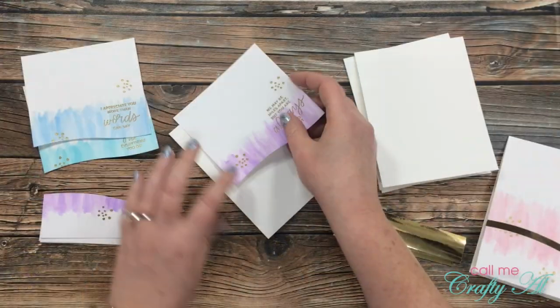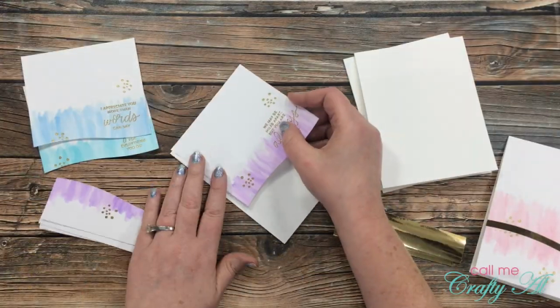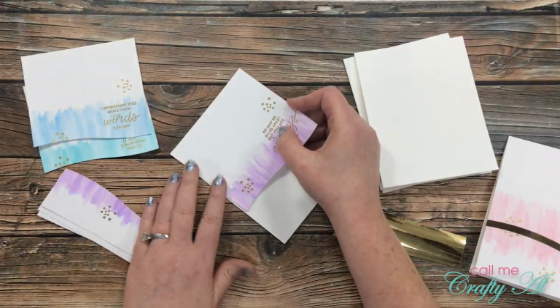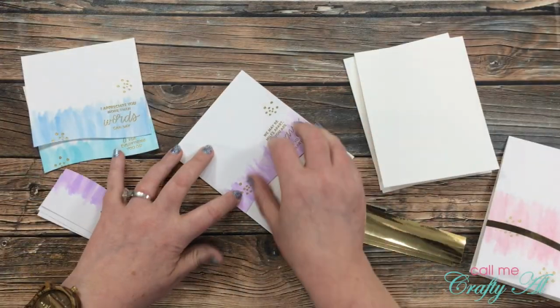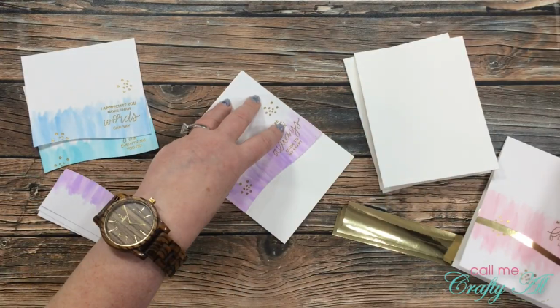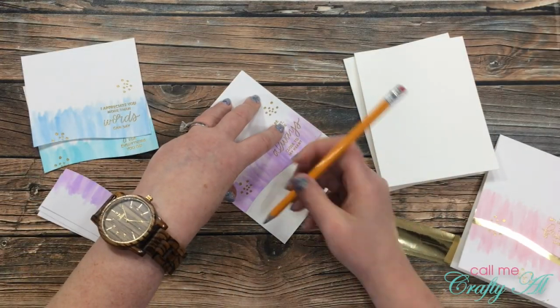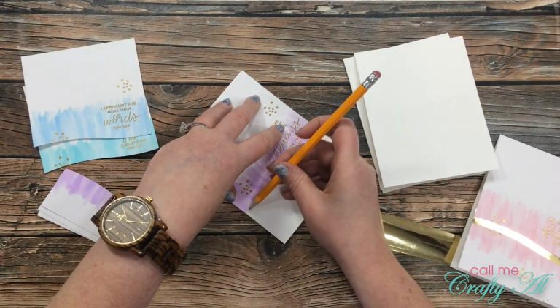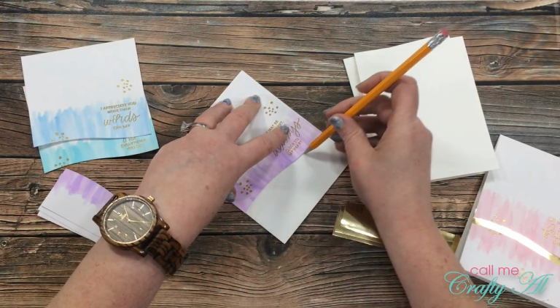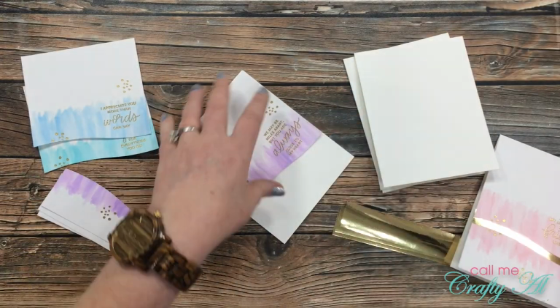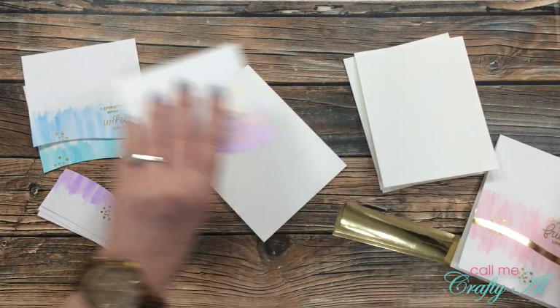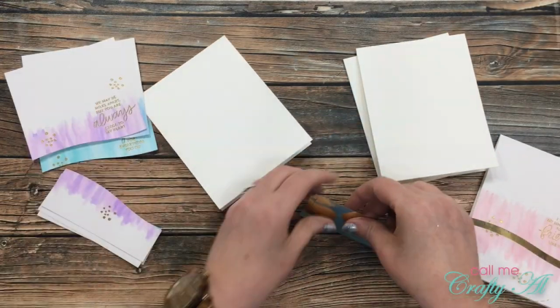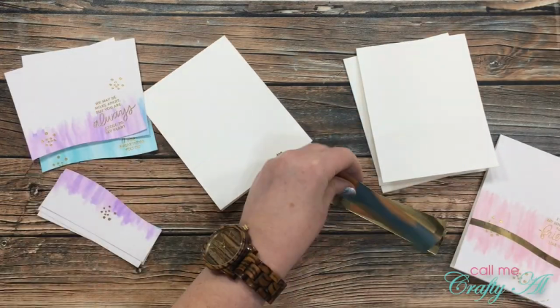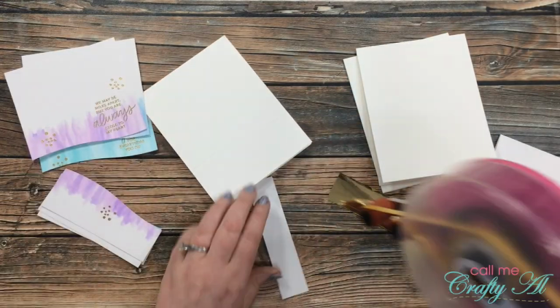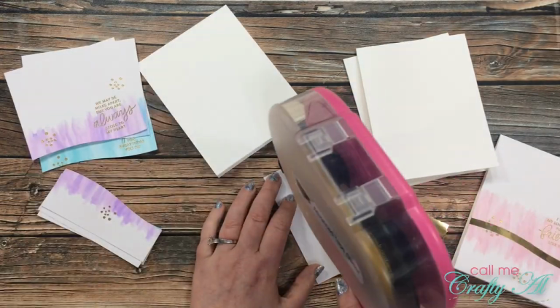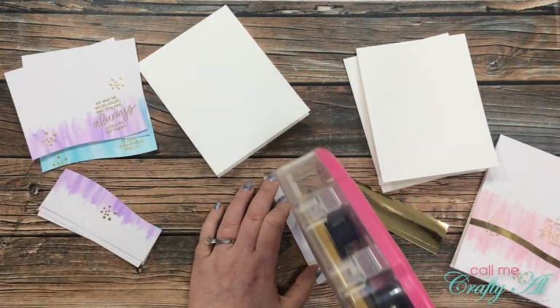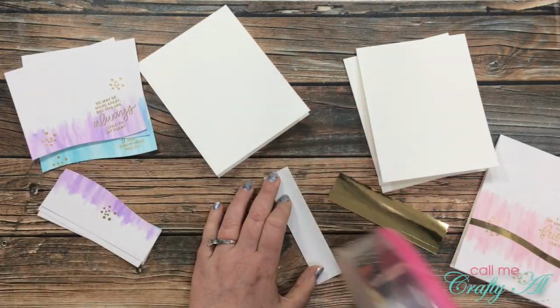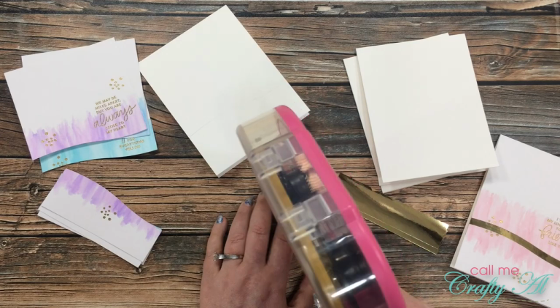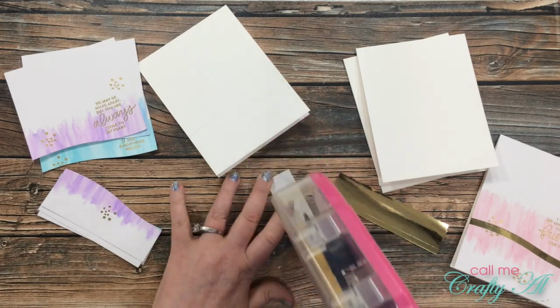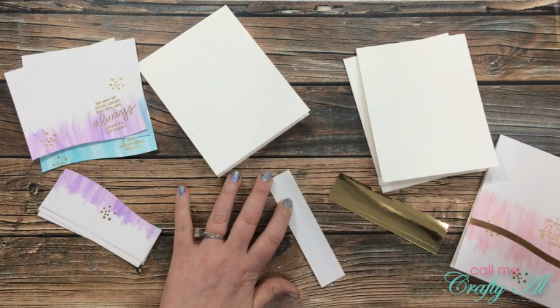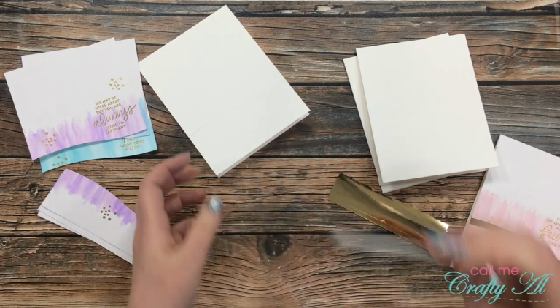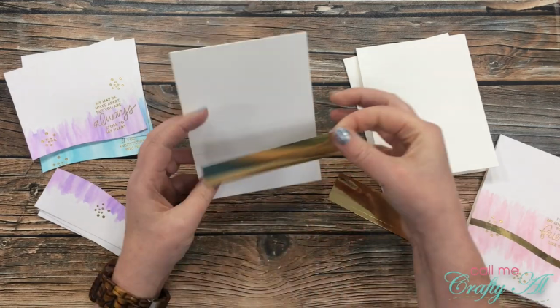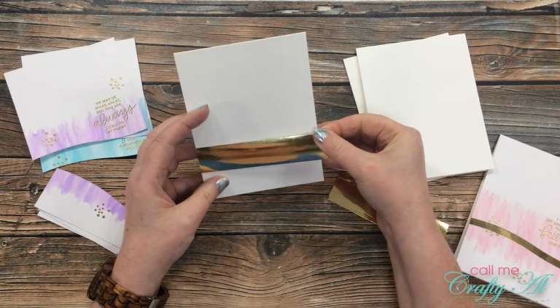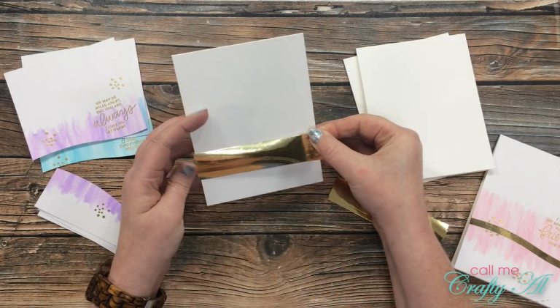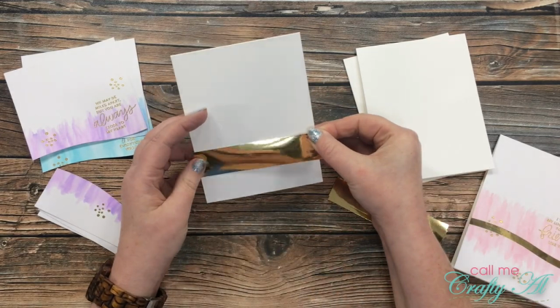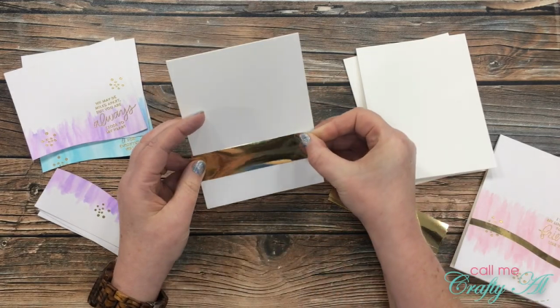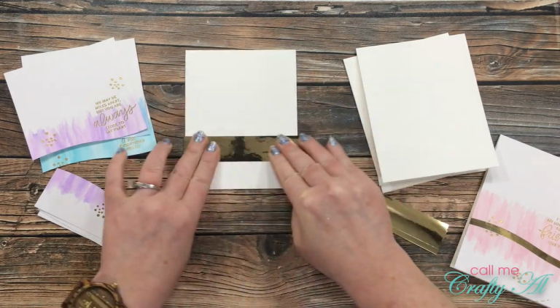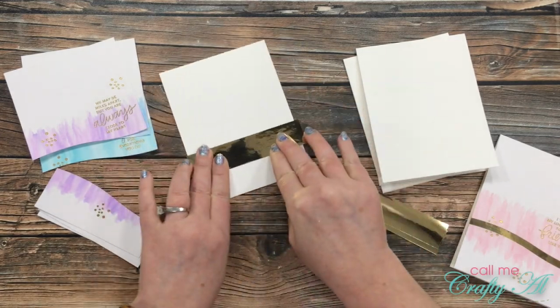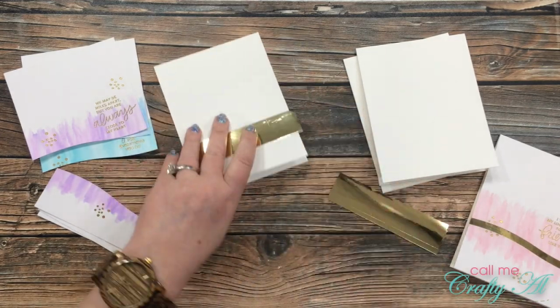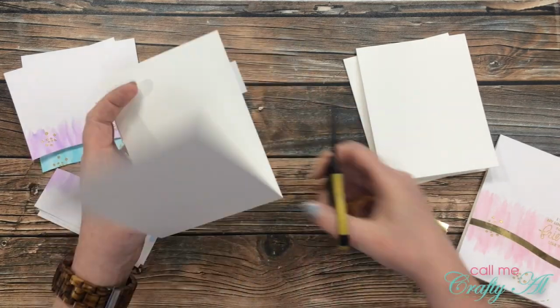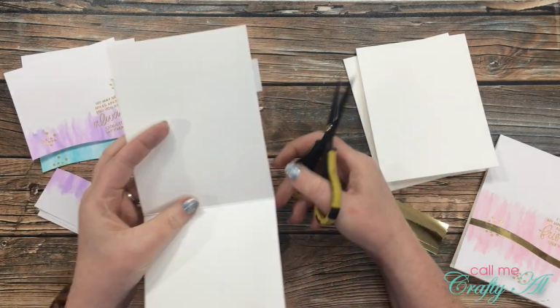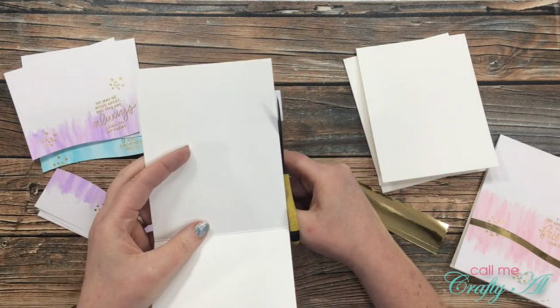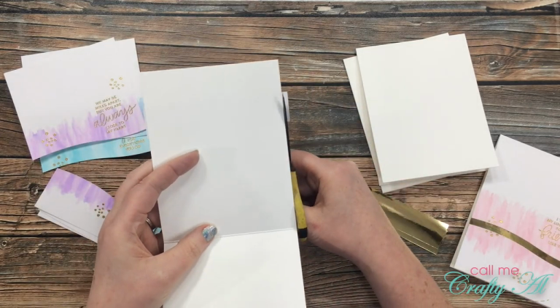I continued this same process for the remaining three cards until all were complete. Here's a finished look at all of the cards.